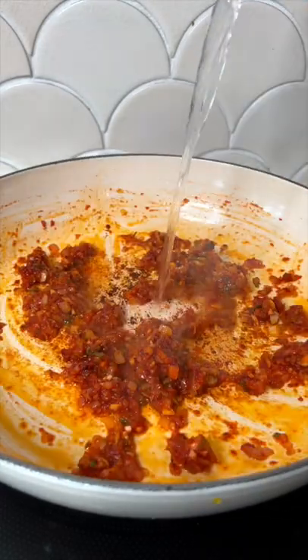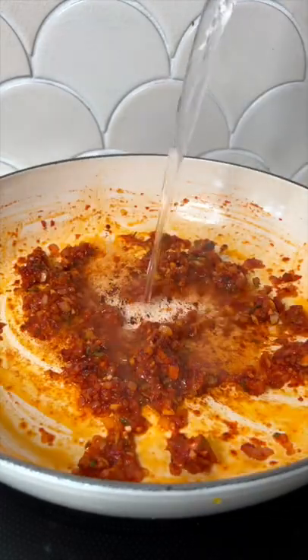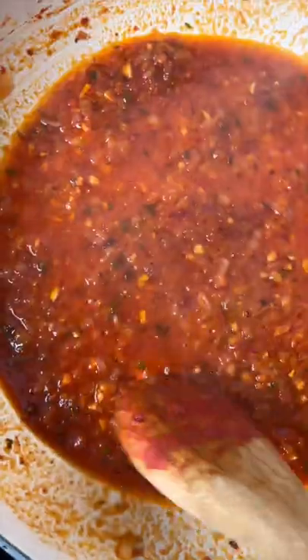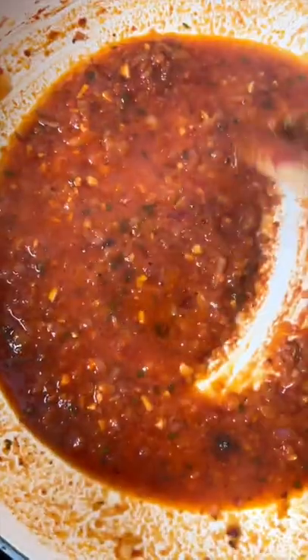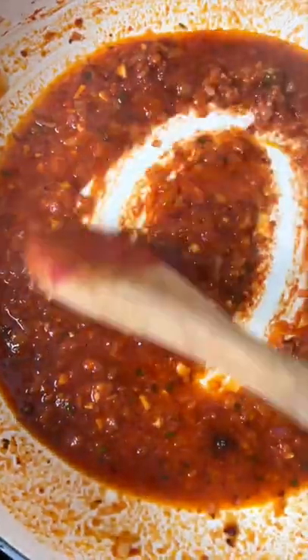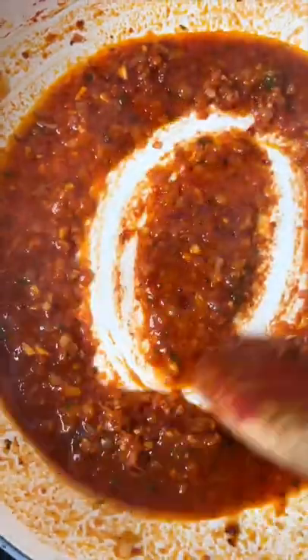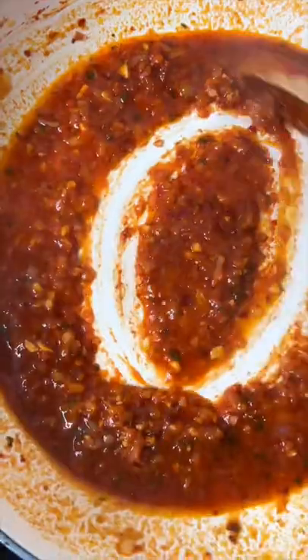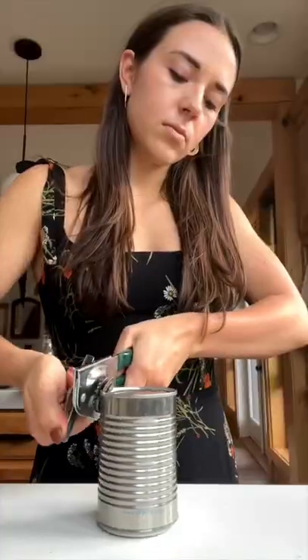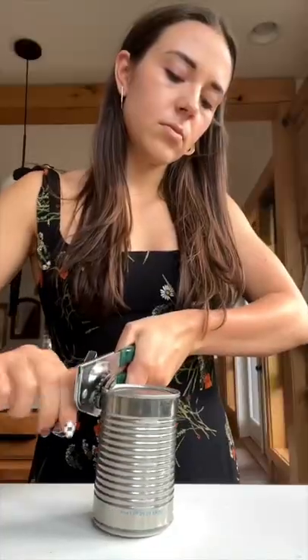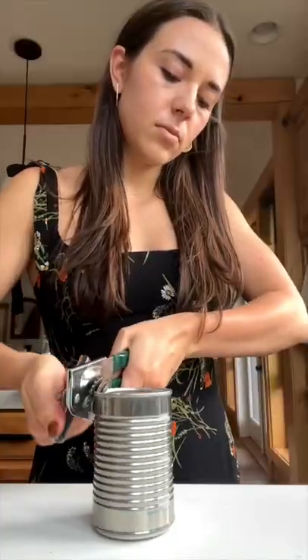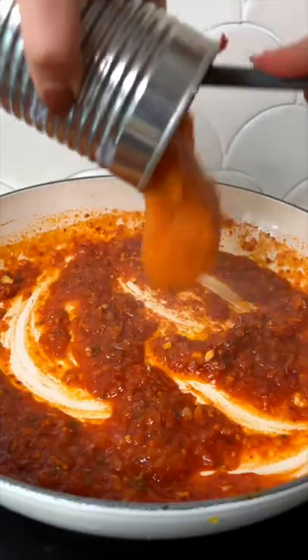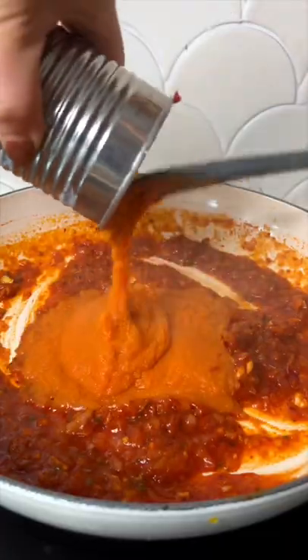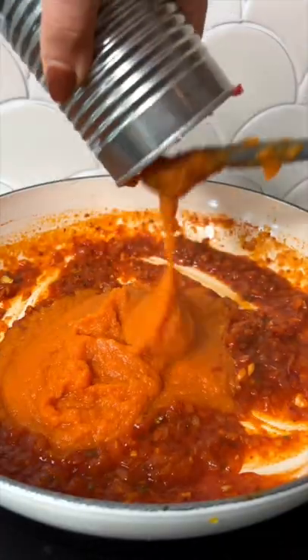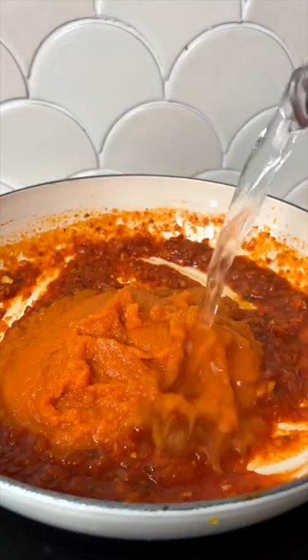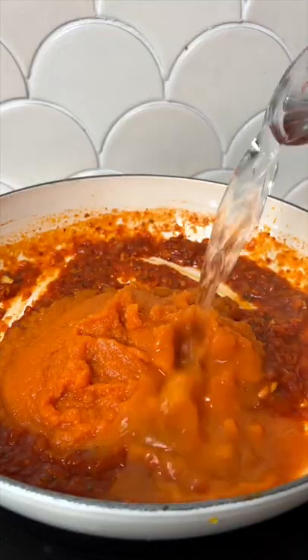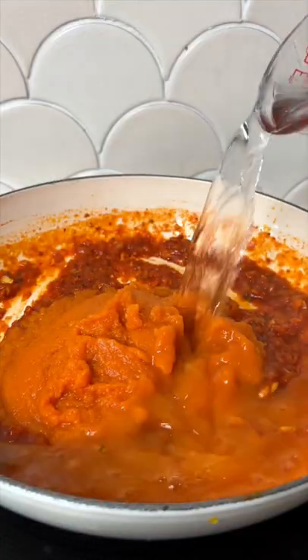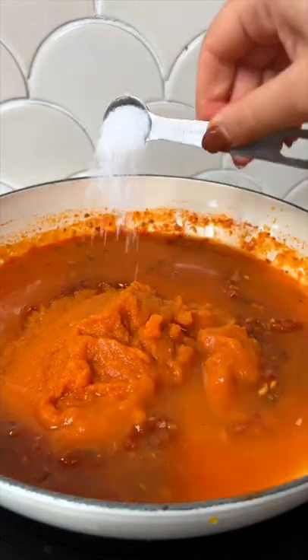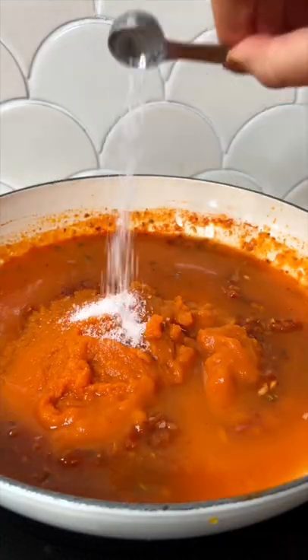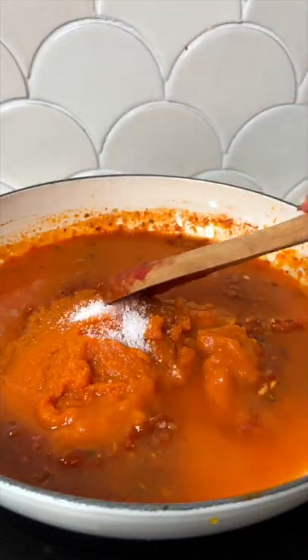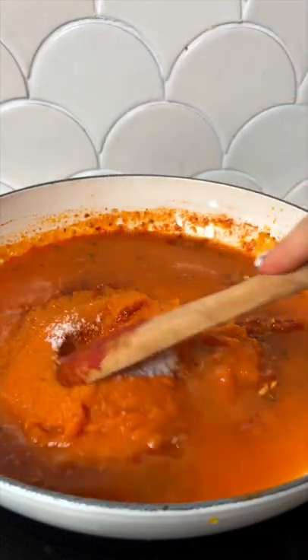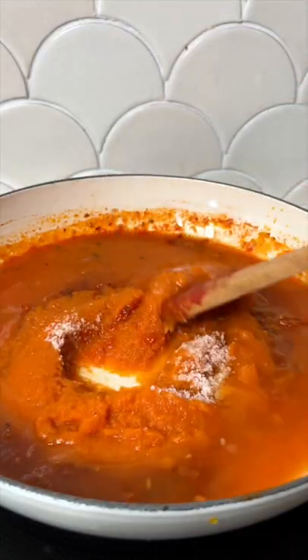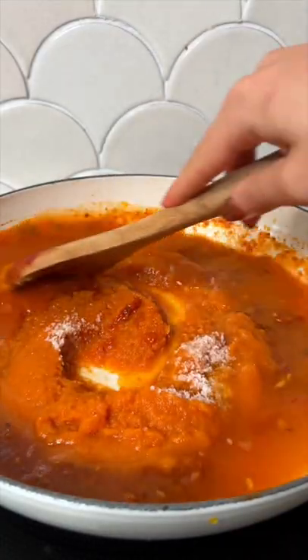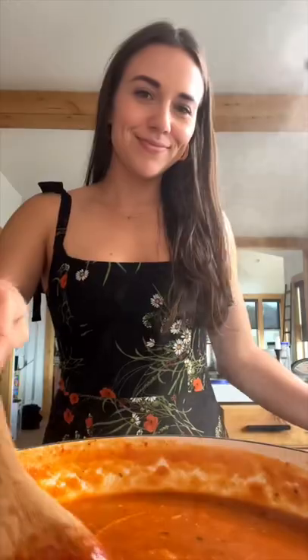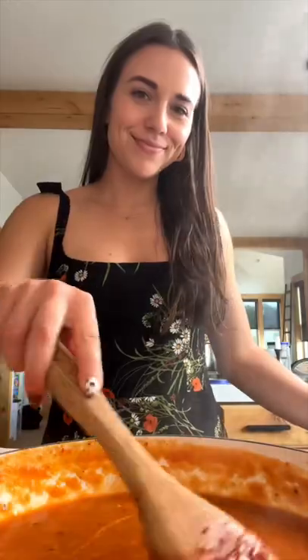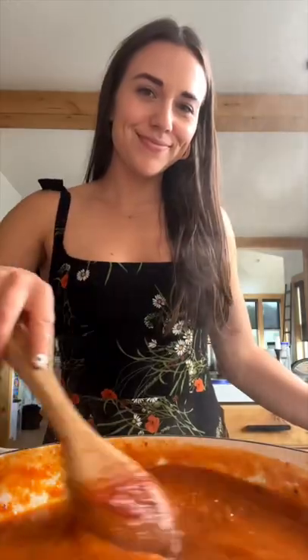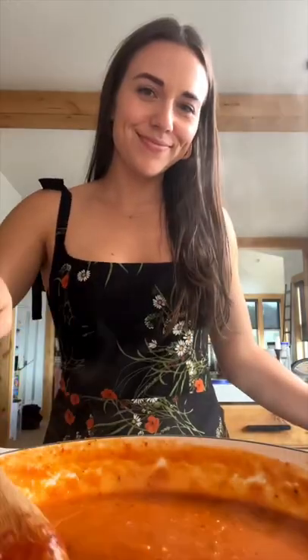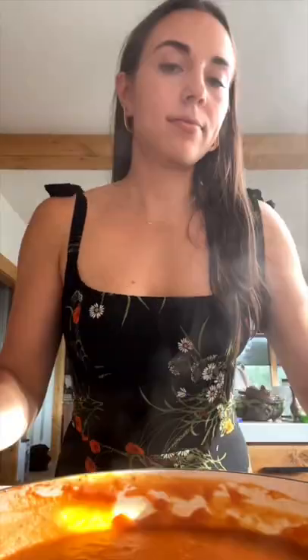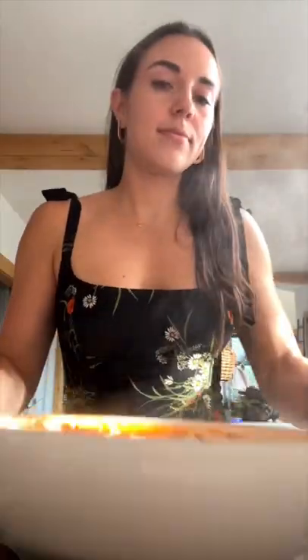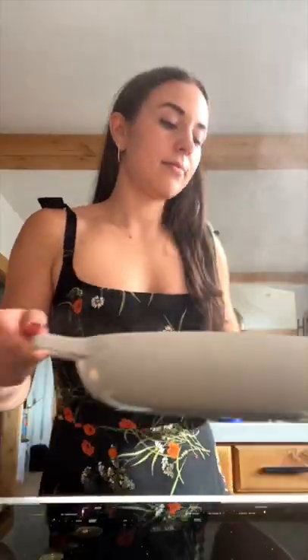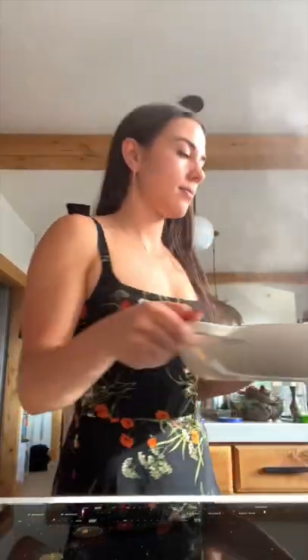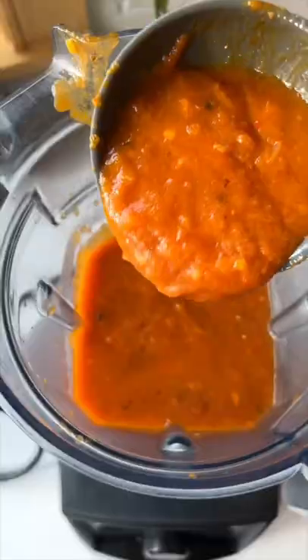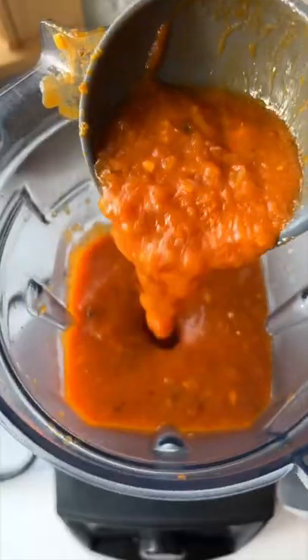Then we're going to sauté a touch of tomato paste in with our vodka because it adds extra umami. Add in the pumpkin sauce and water, and simmer those until all the flavors are nice and incorporated.